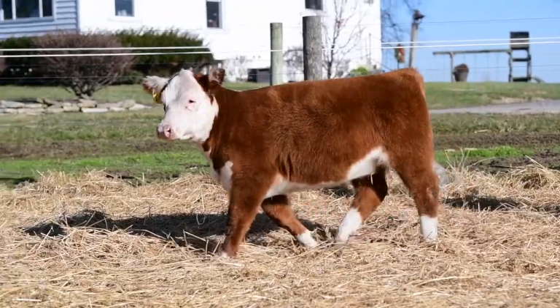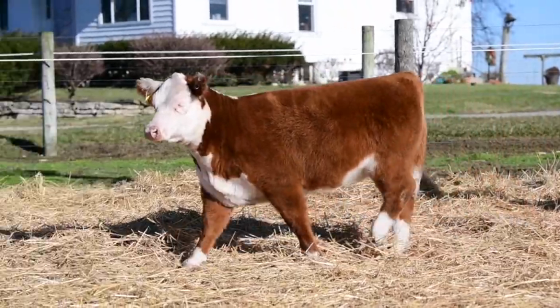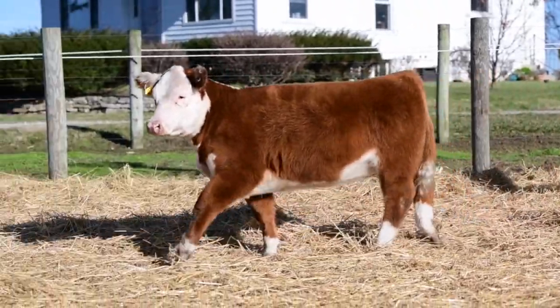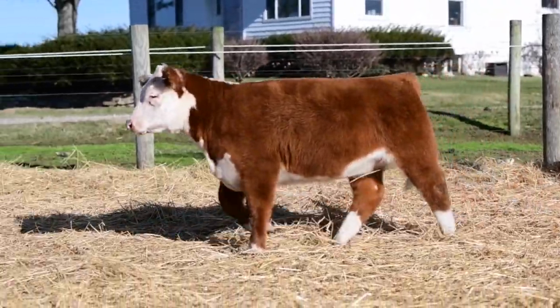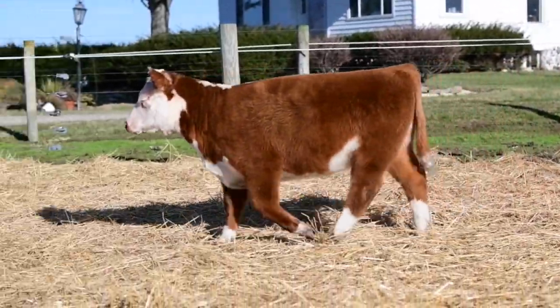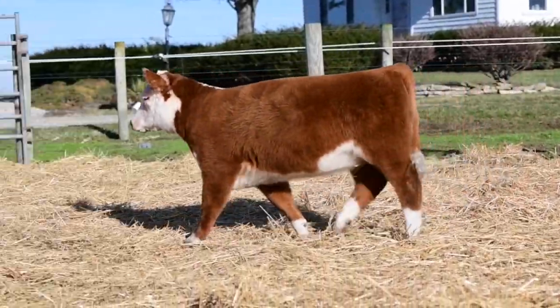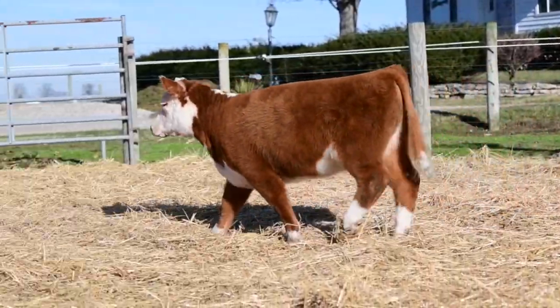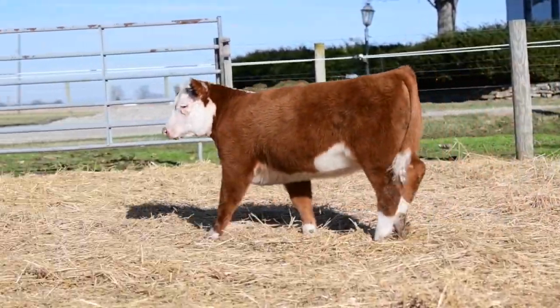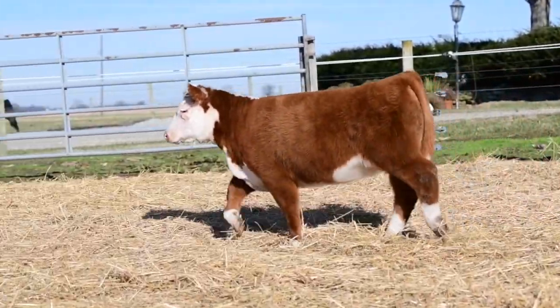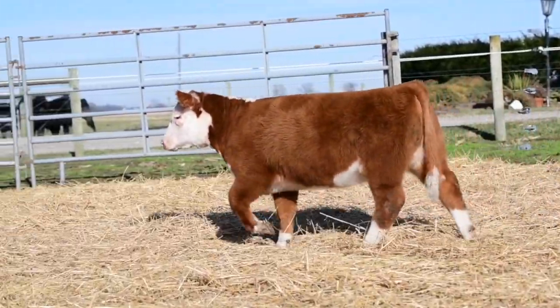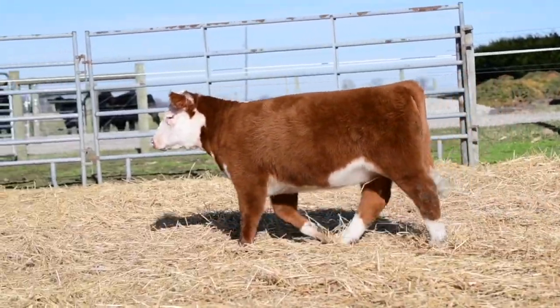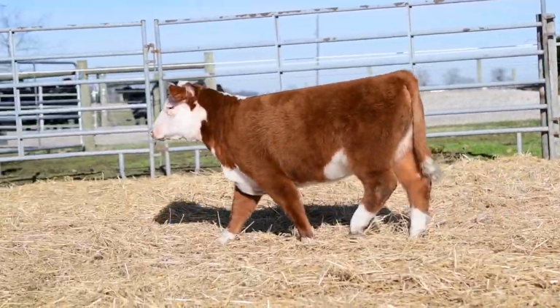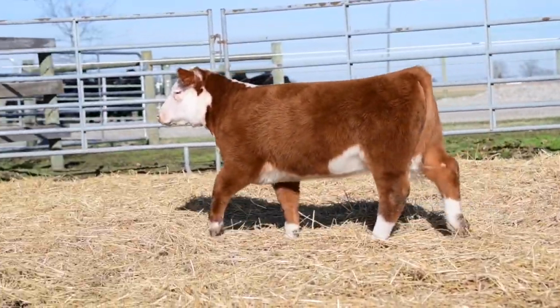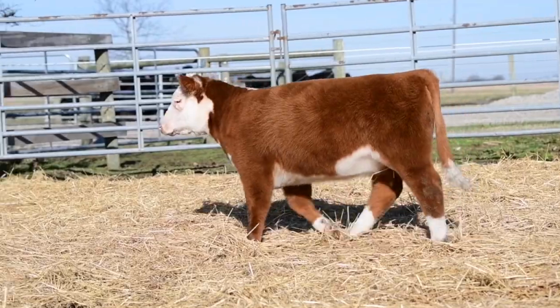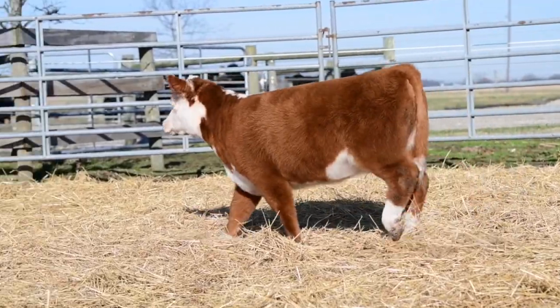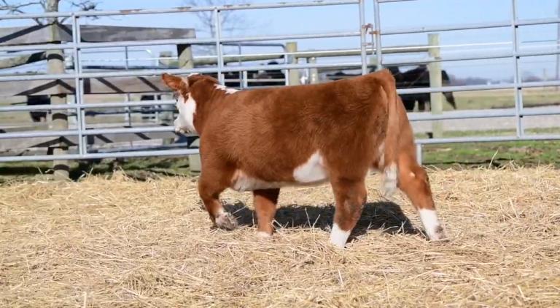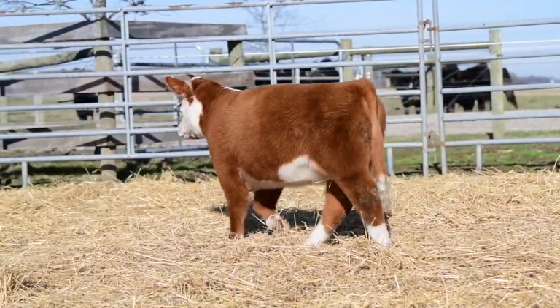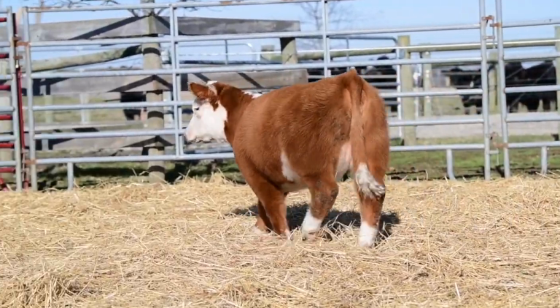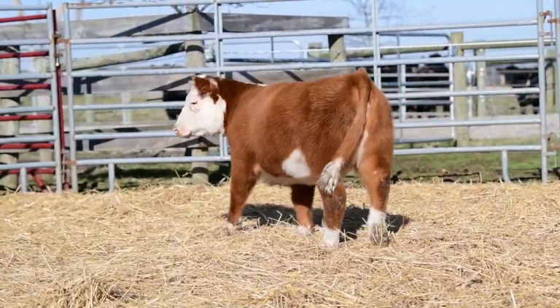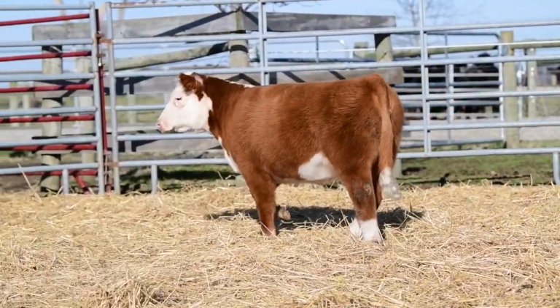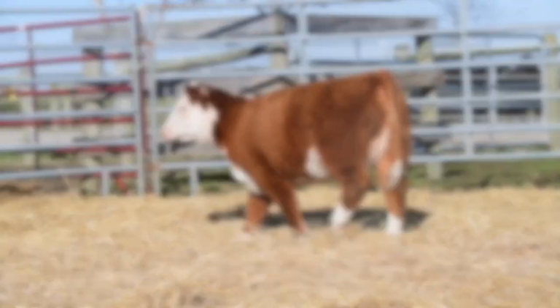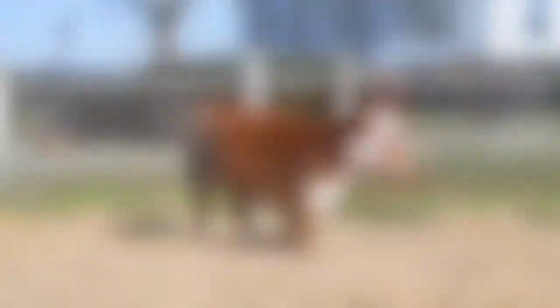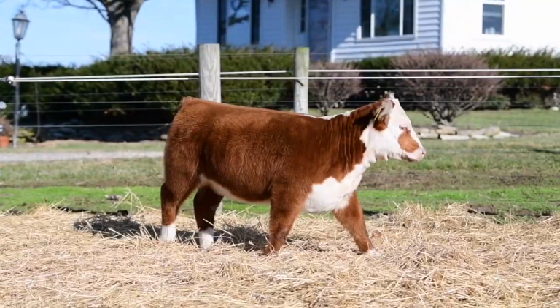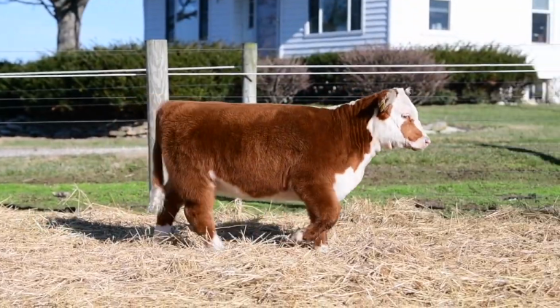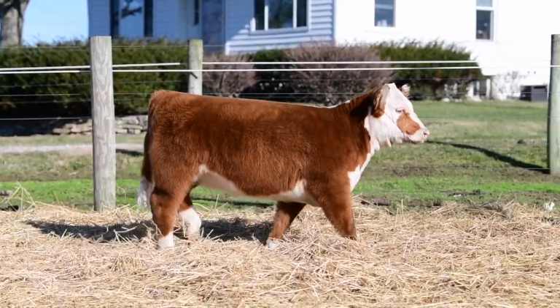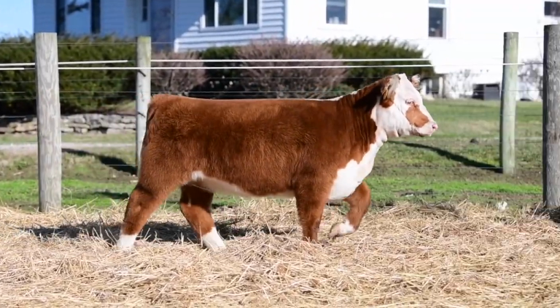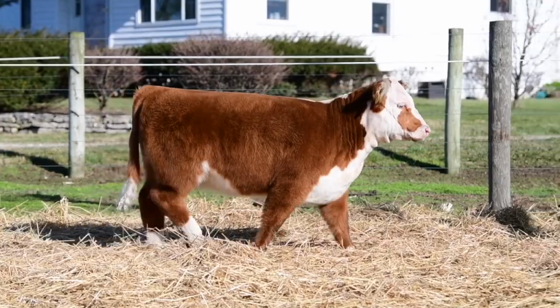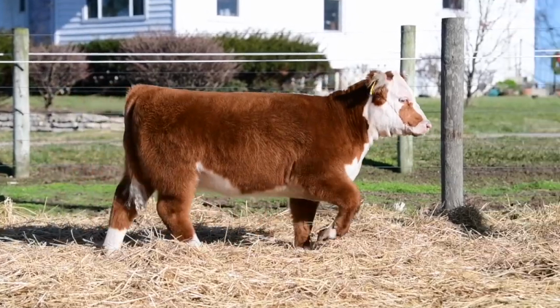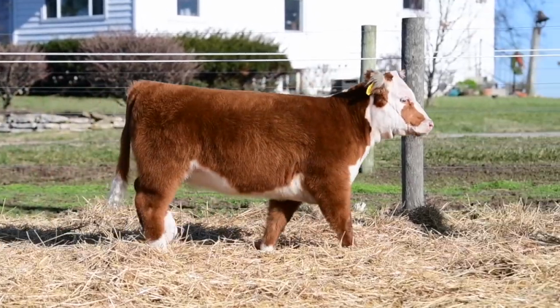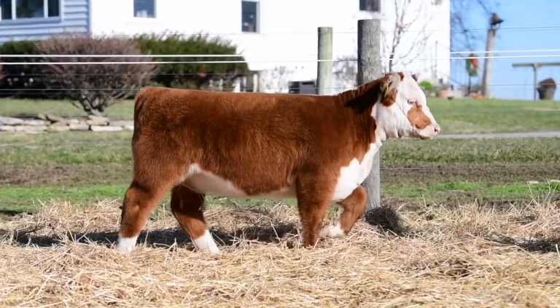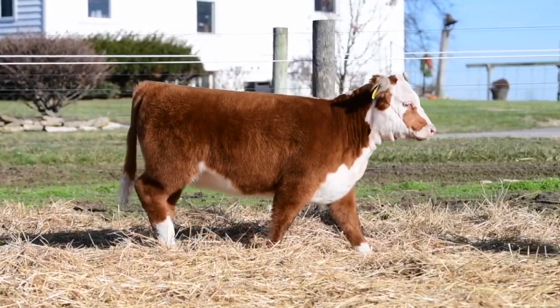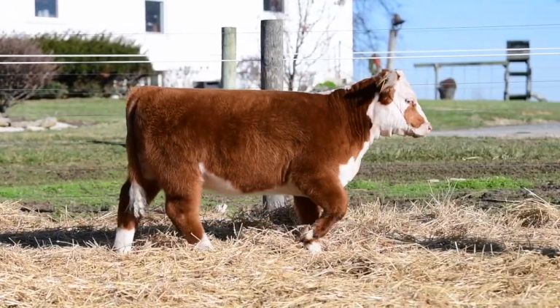This heifer has not been fed hard. There's a lot of future there. She's good structured and has some muscle. She has a little bit of an attitude, probably not real good for a first-year showman, but there's a lot of quality here if you're looking for a mini.